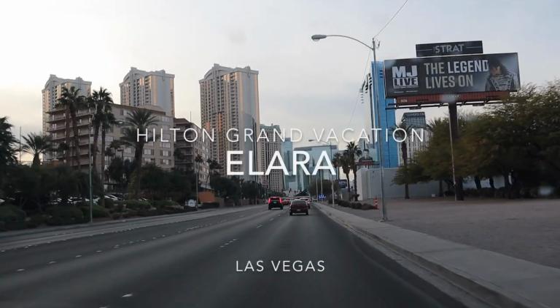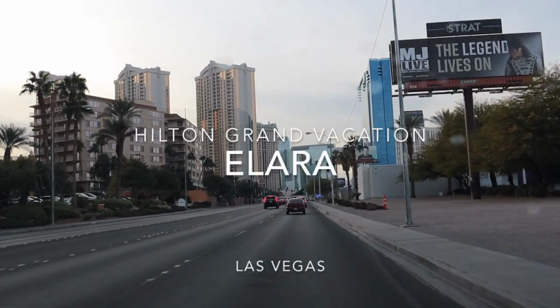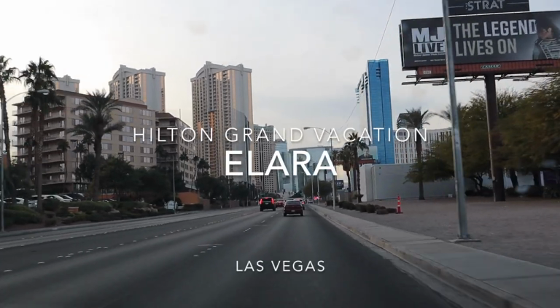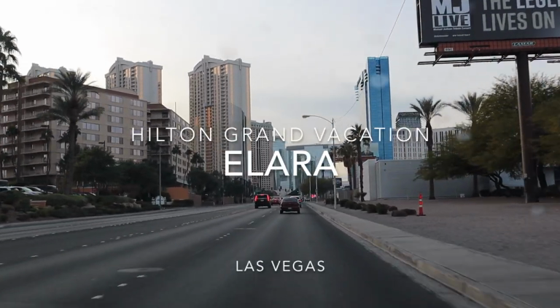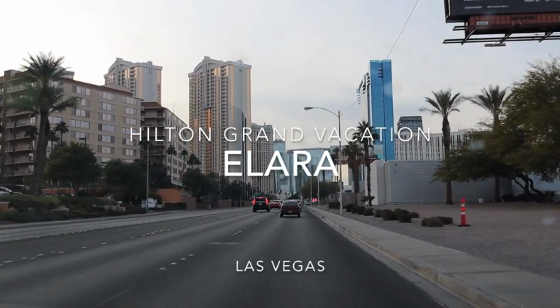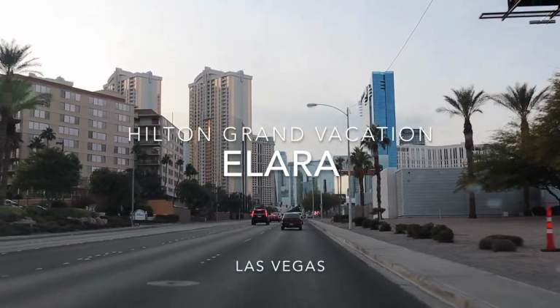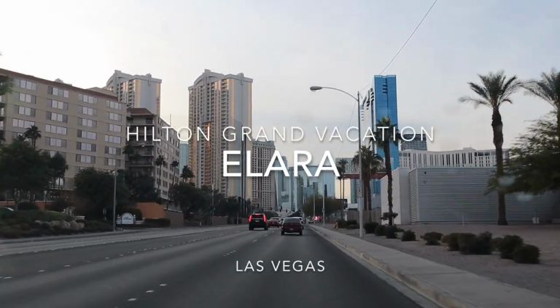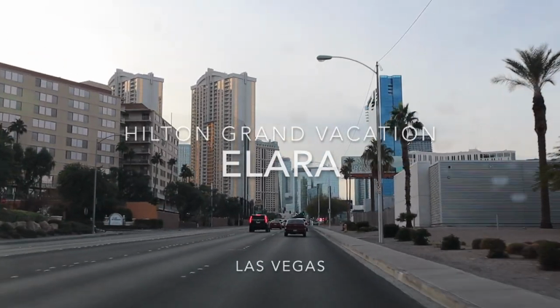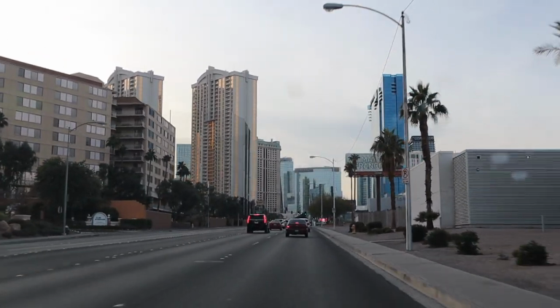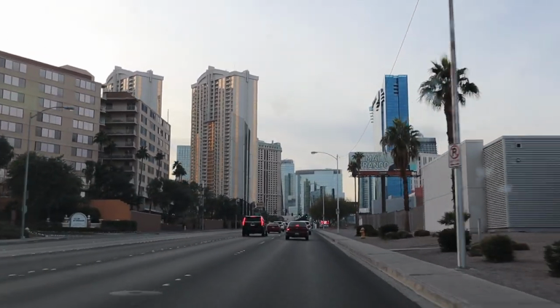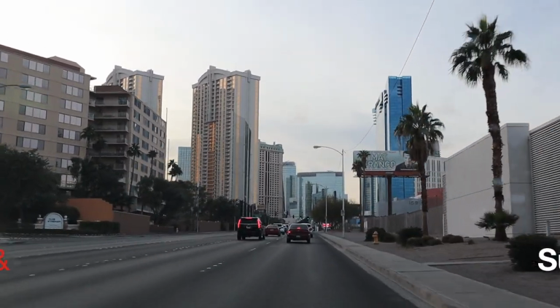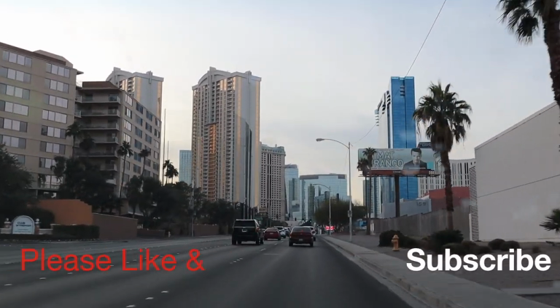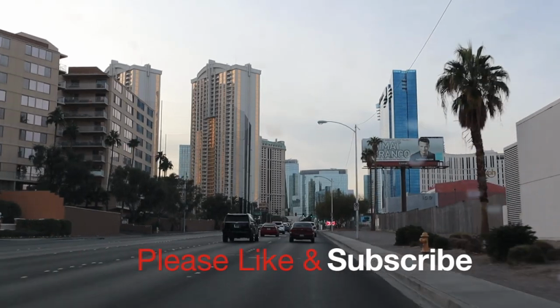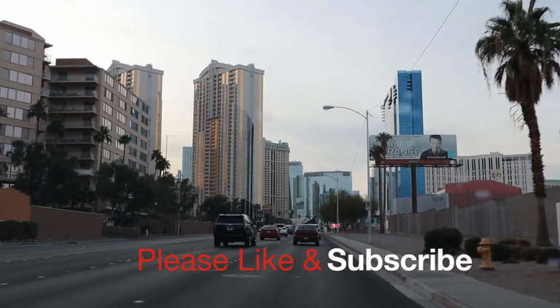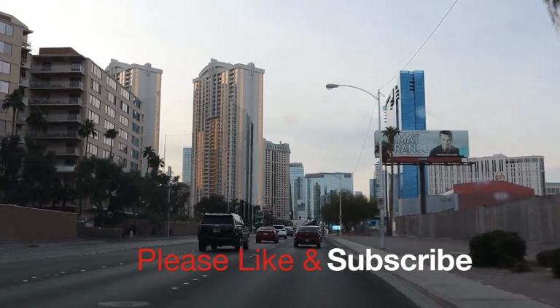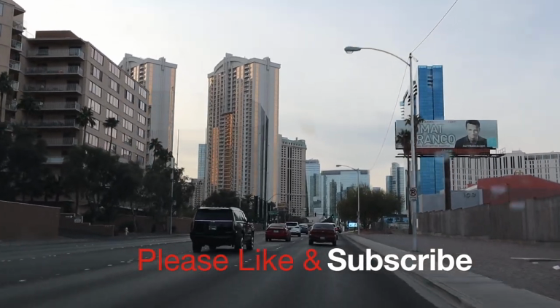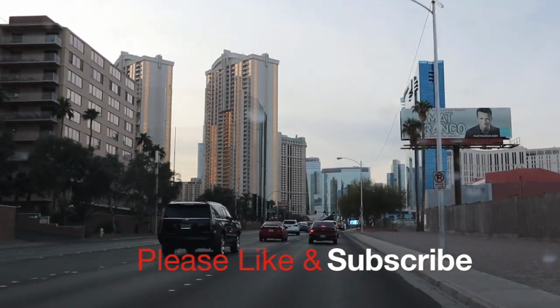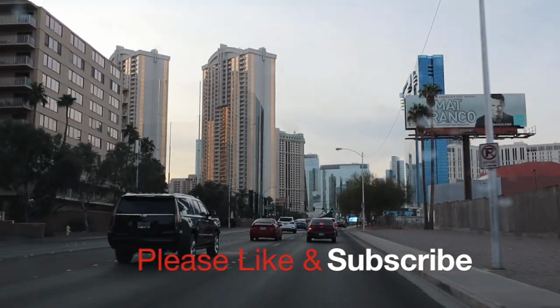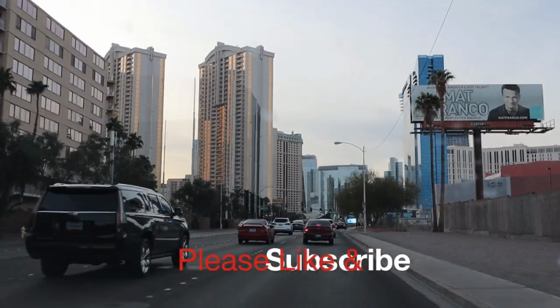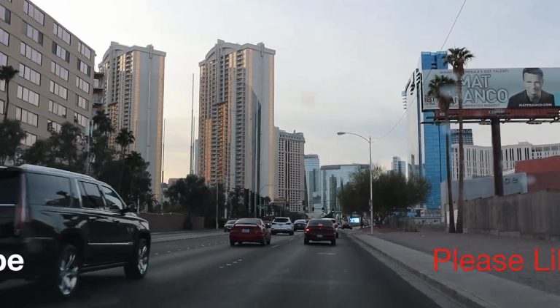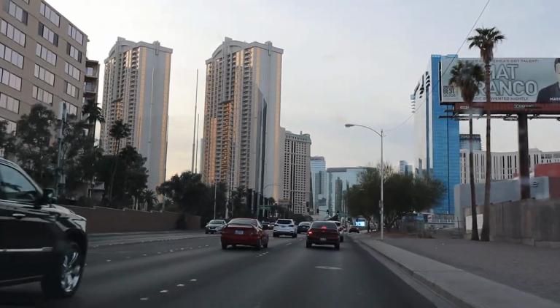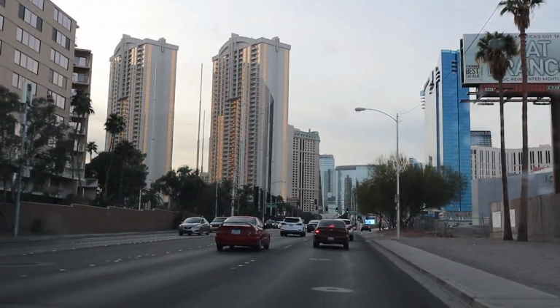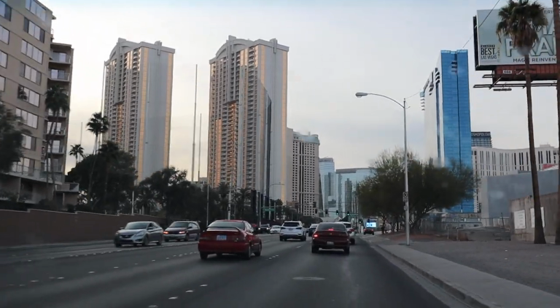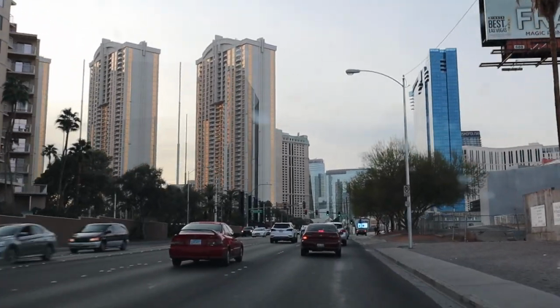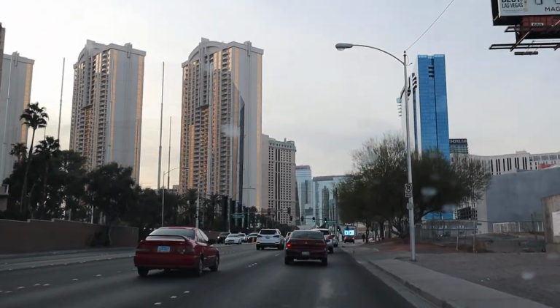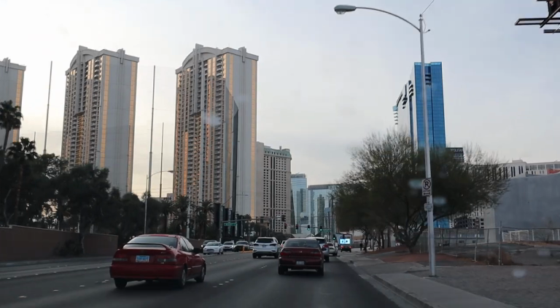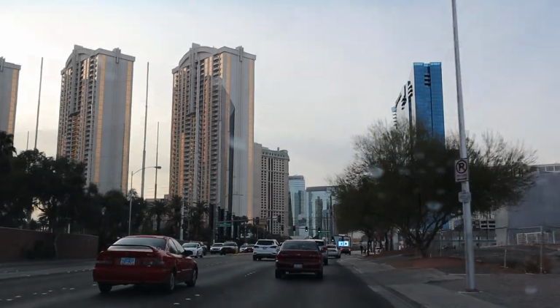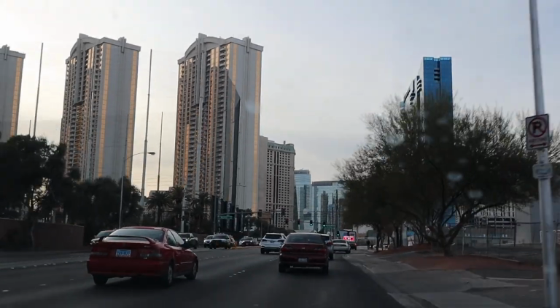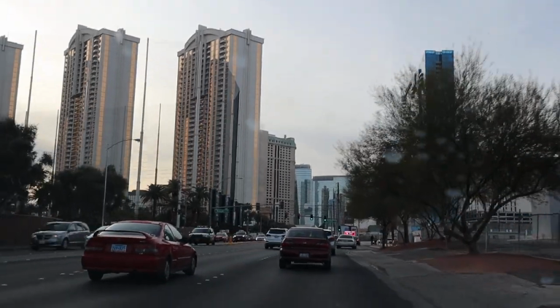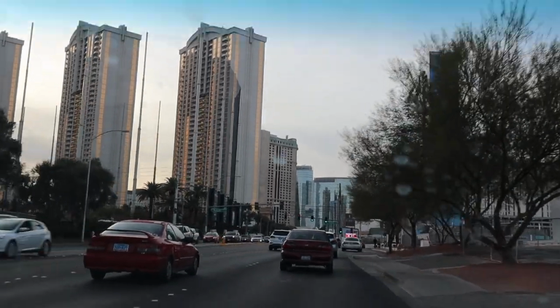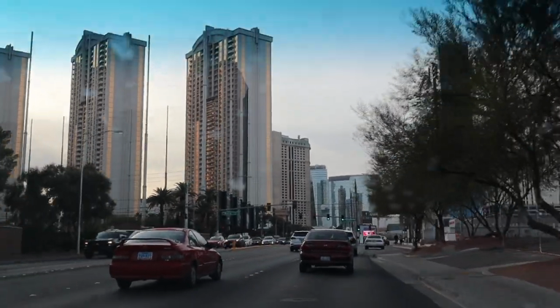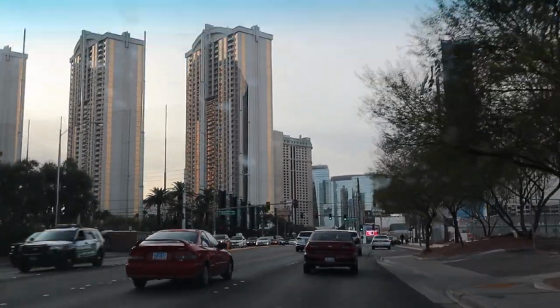Hey guys, so I'm going to do a little video on the timeshare that we have in Las Vegas. We go here every other year and there will be some off-roading videos in Vegas too, but there will be a couple of travel videos showing off our trip to Vegas.